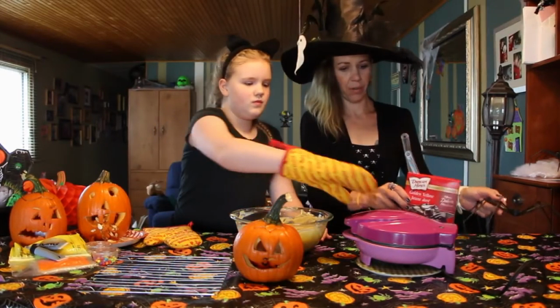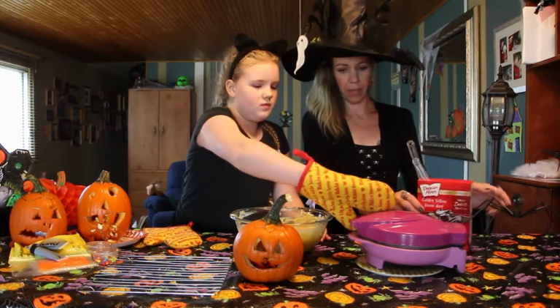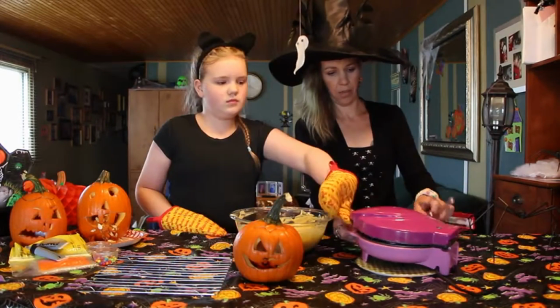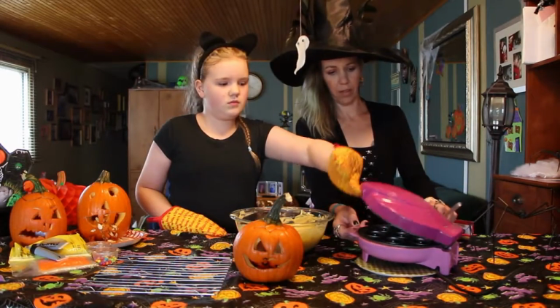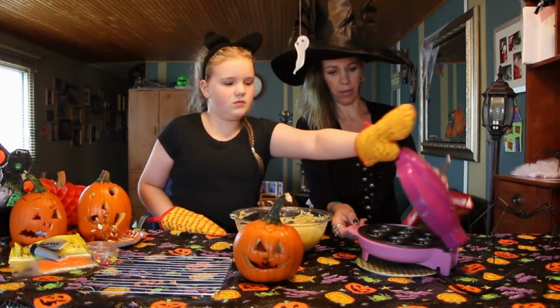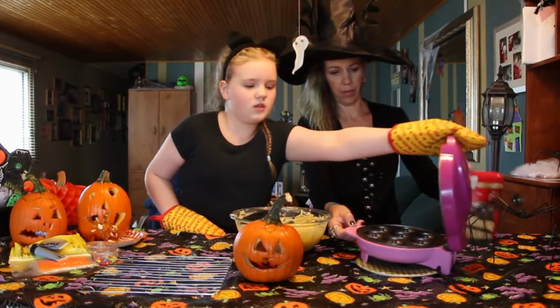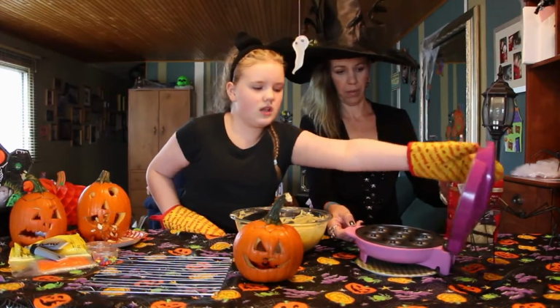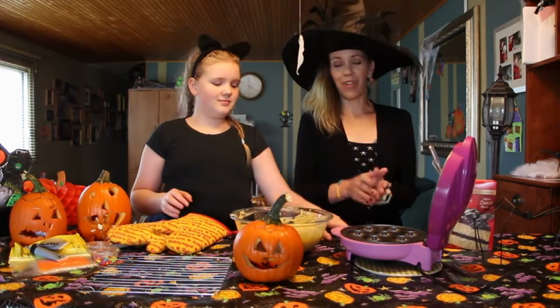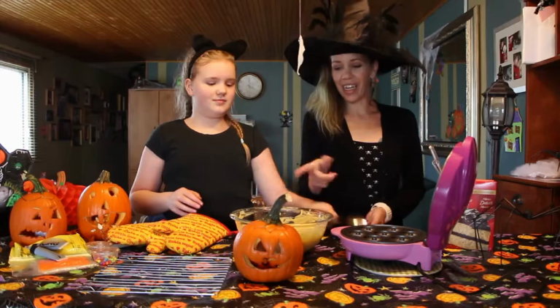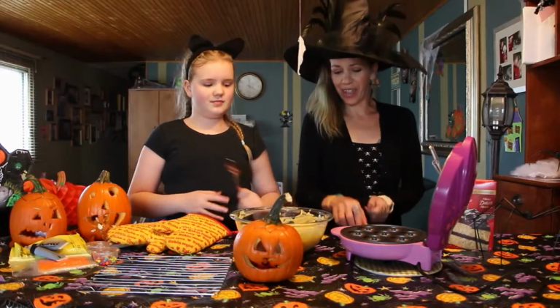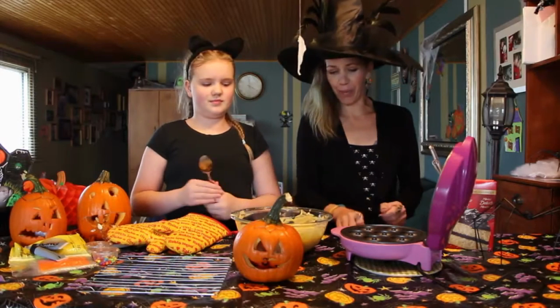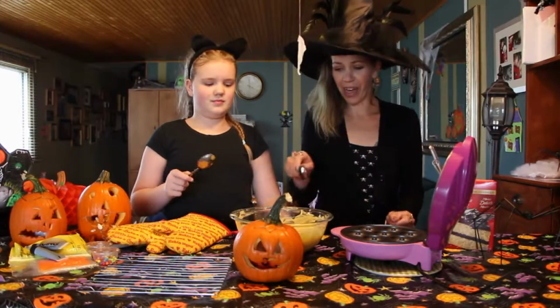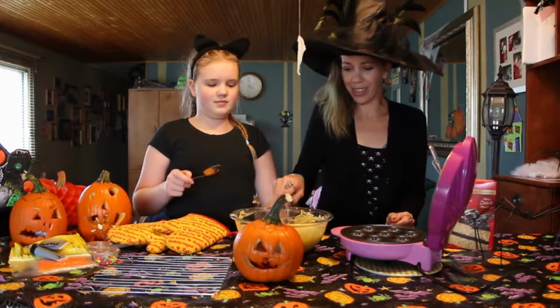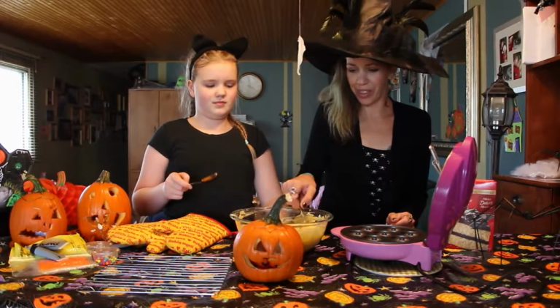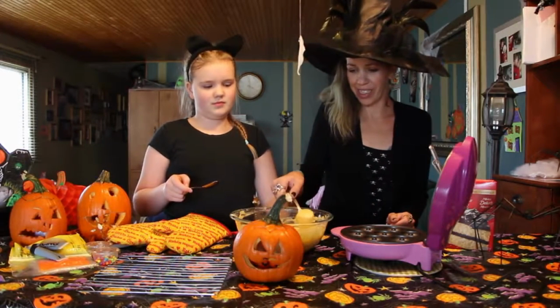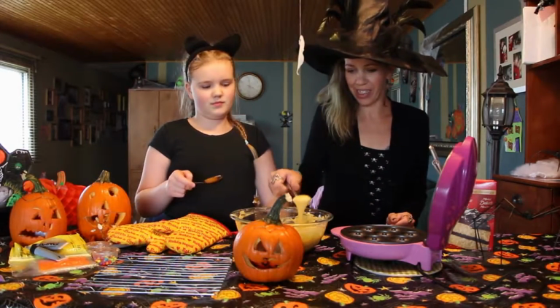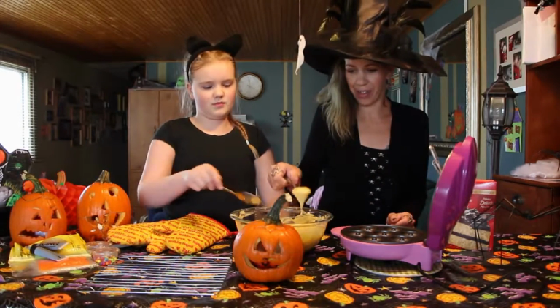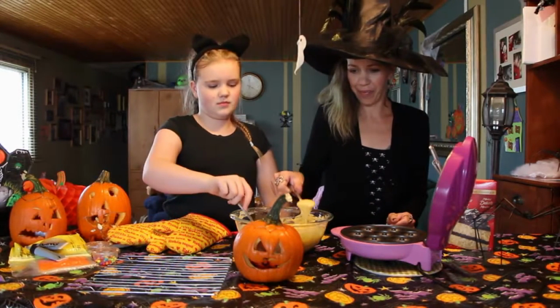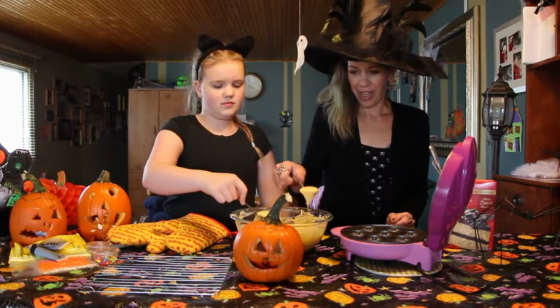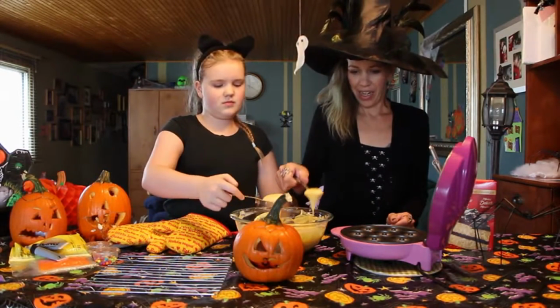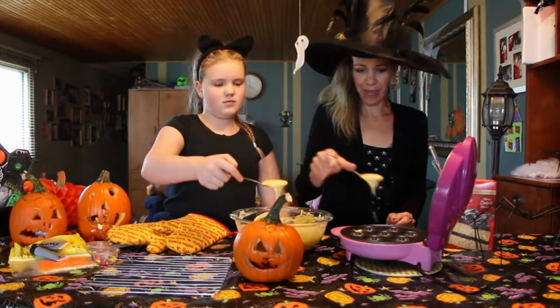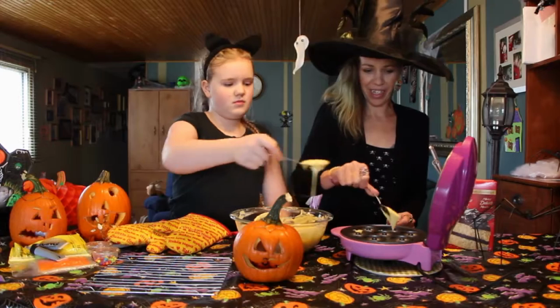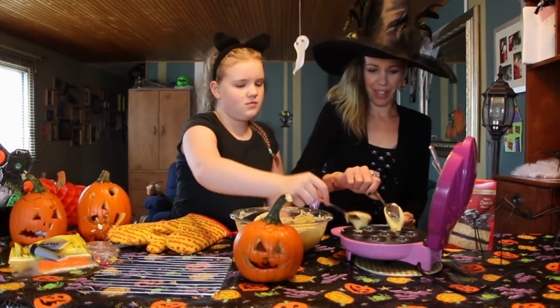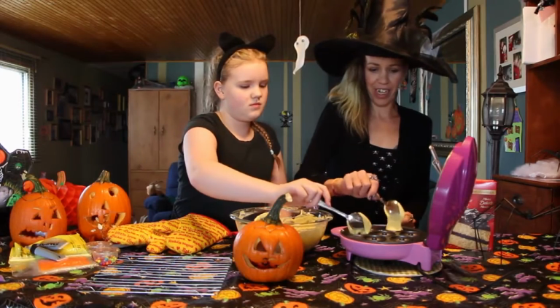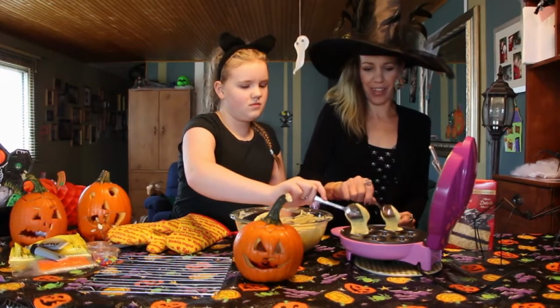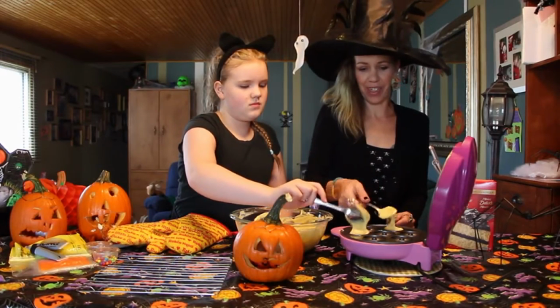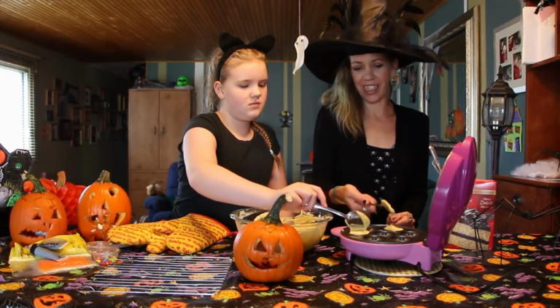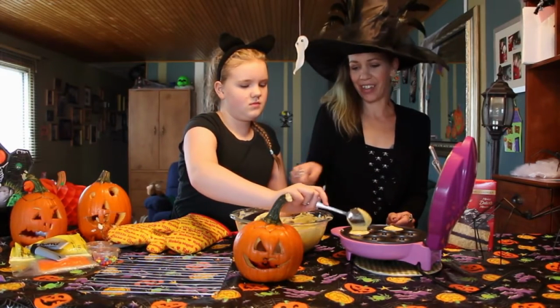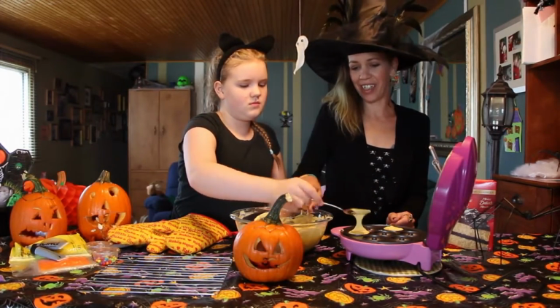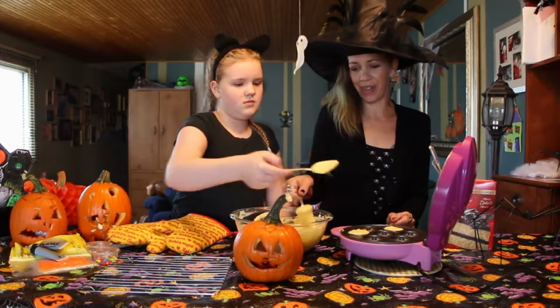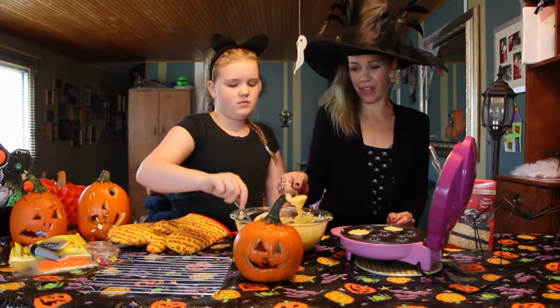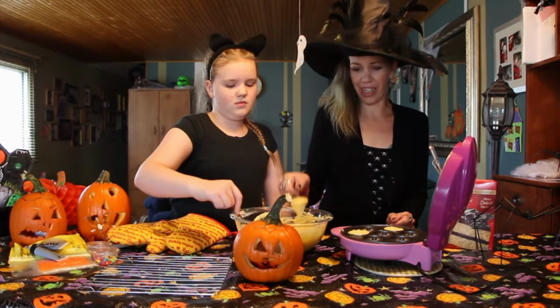We have some different colored icing and sprinkles and just bits and pieces that we think will be great for decorating our monster mini donuts. The mini donut maker is preheated — it's all warmed up. That's going to be a problem. We've never done a yellow cake mix before. As usual, this is a tester. Next week, come to the channel if you want to see a tester that doesn't quite go as planned.